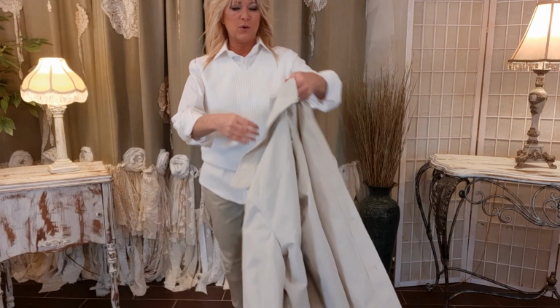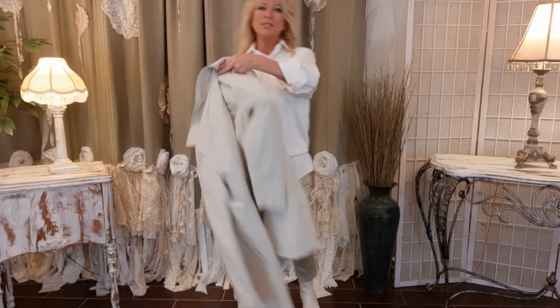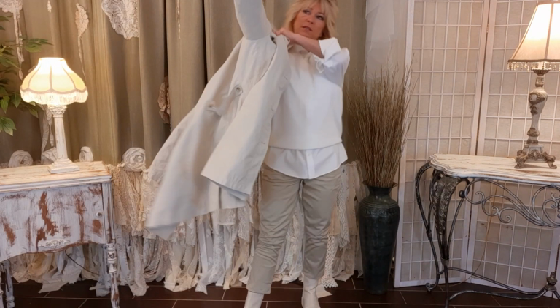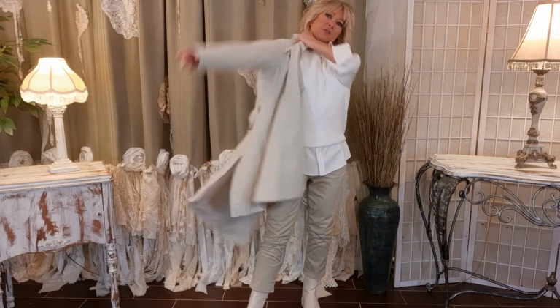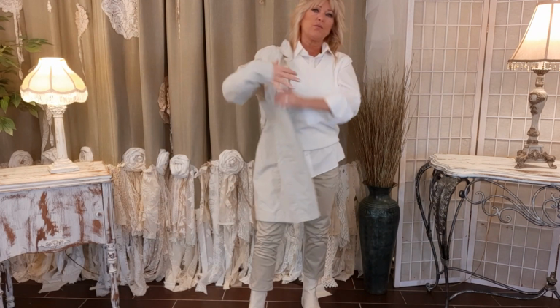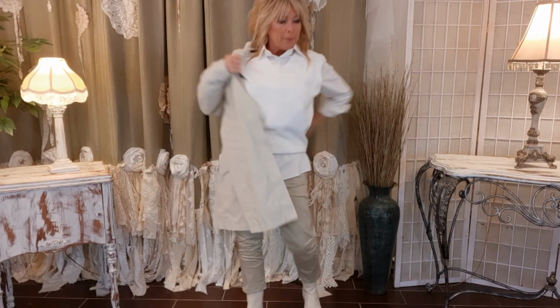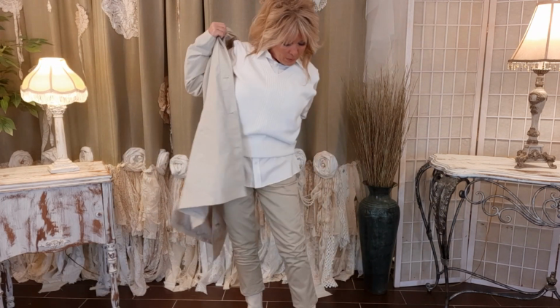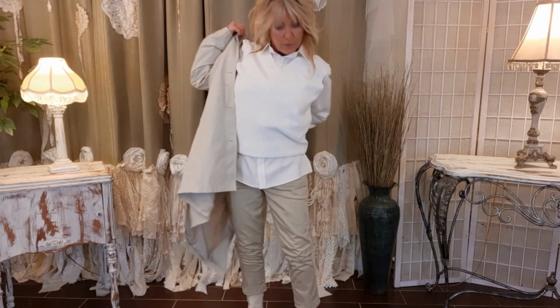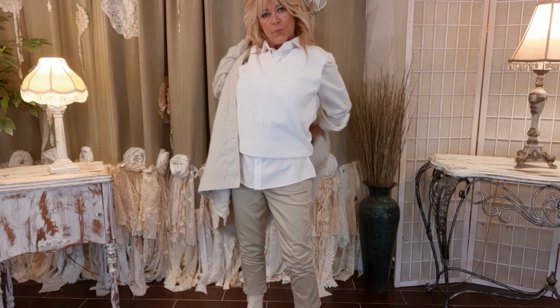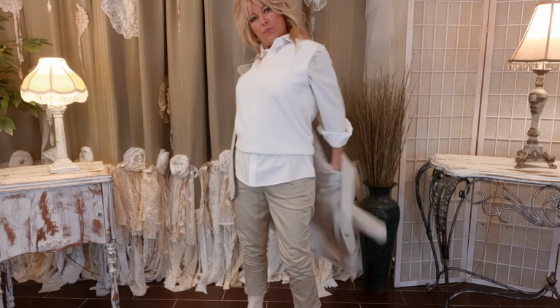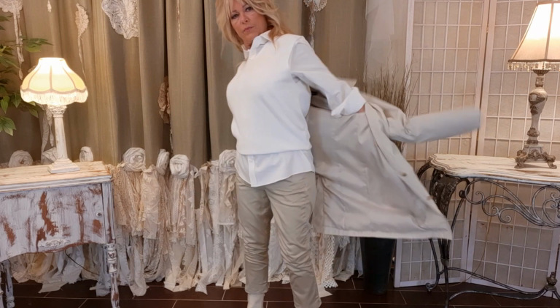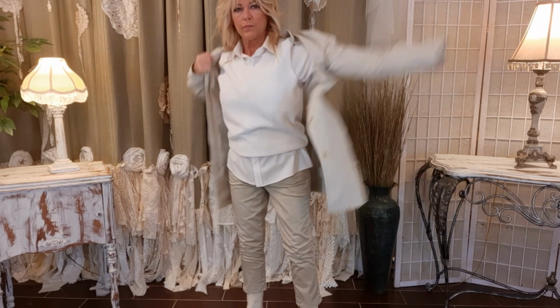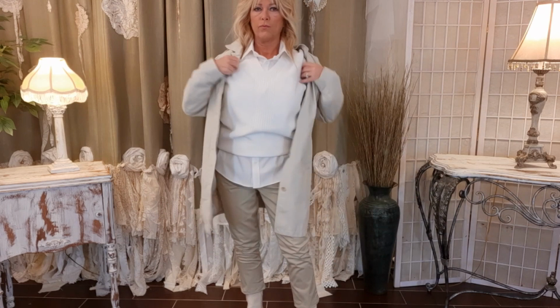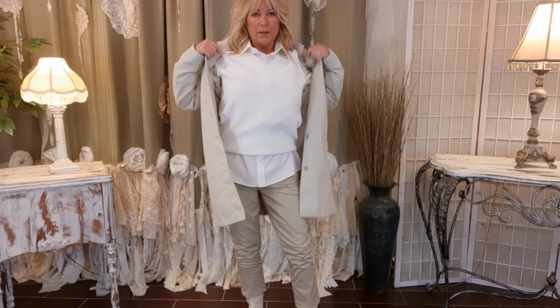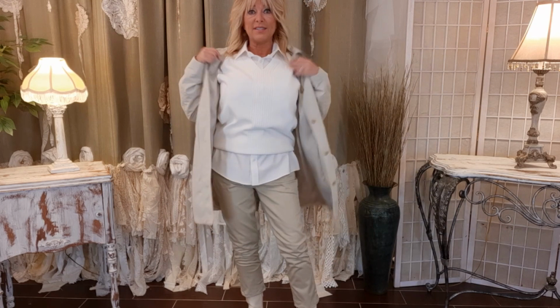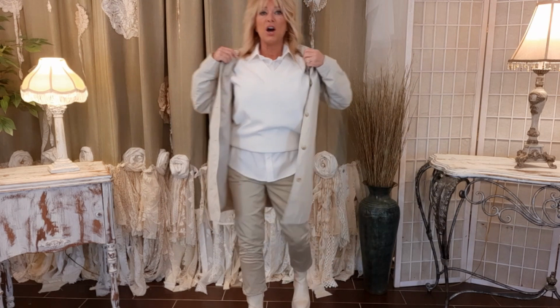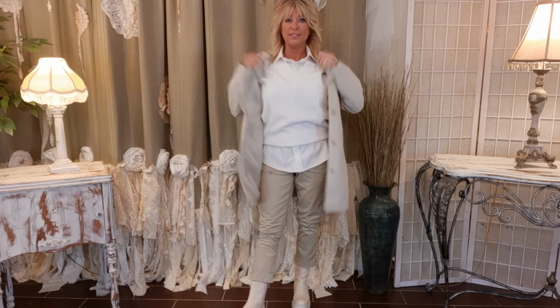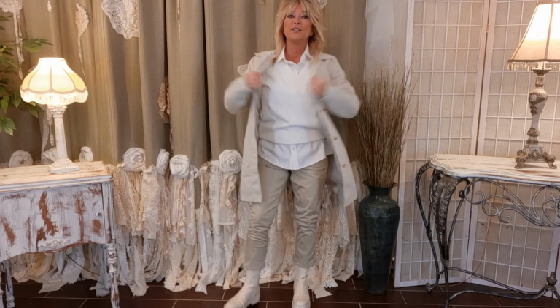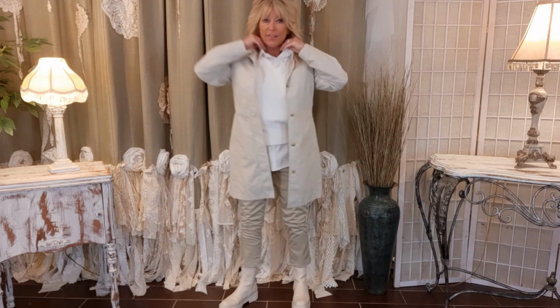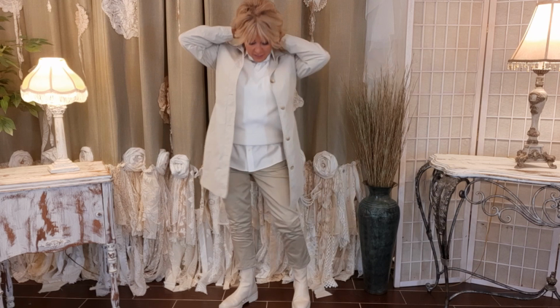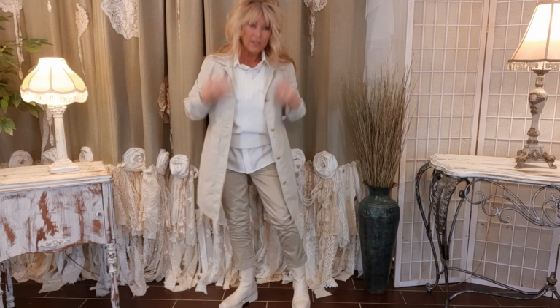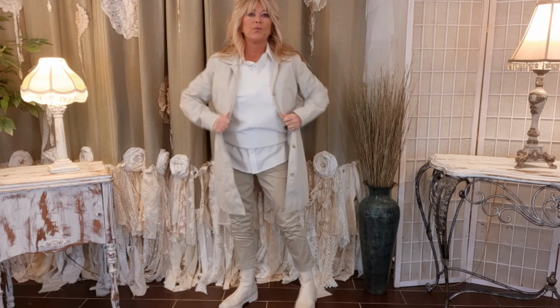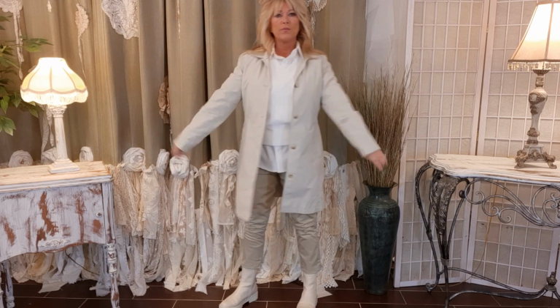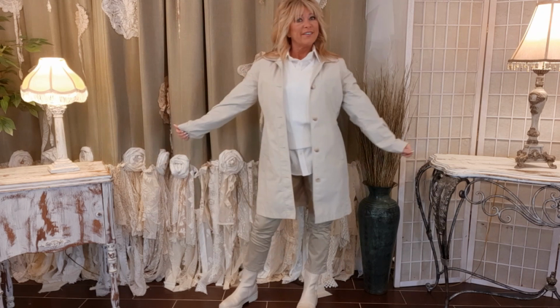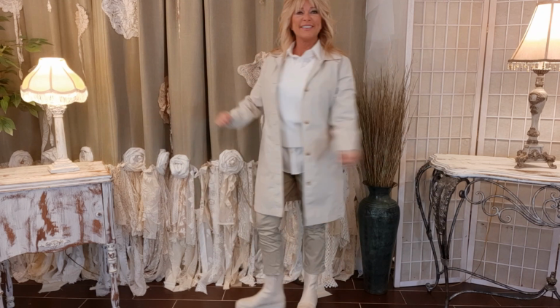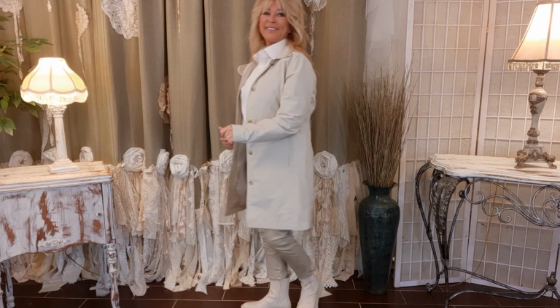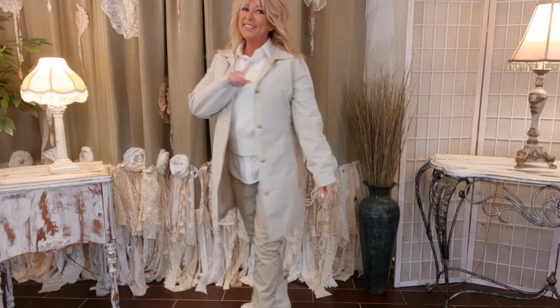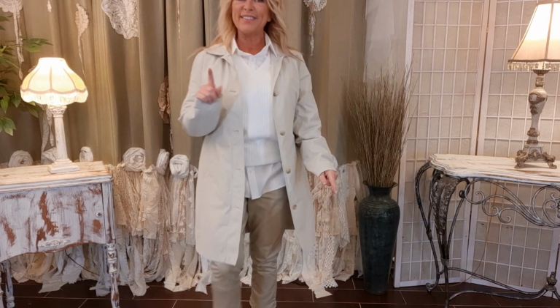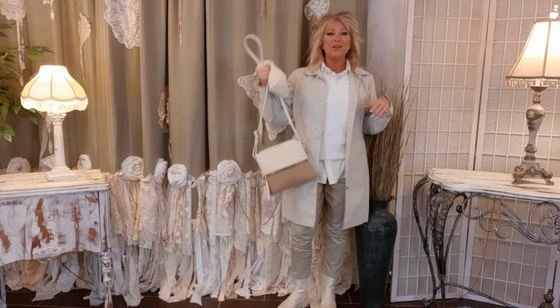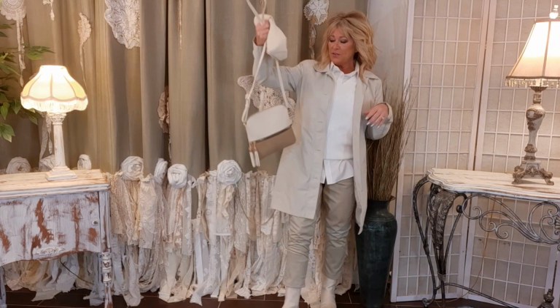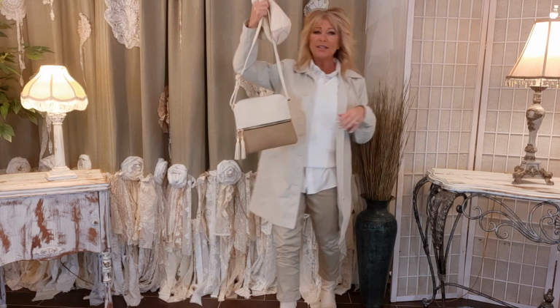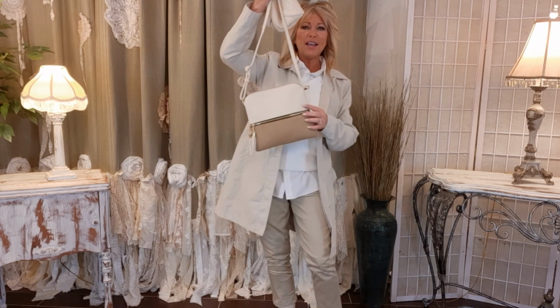Here are the shoes, and a trench coat — this is Eddie Bauer, size medium, thrifted of course. This adds a ton to the look I think.